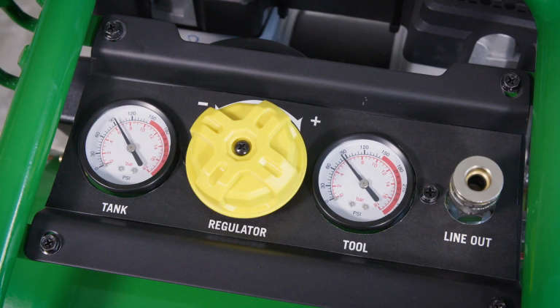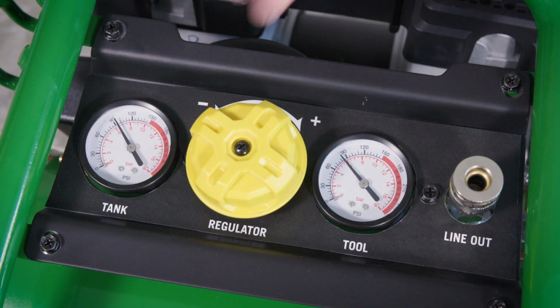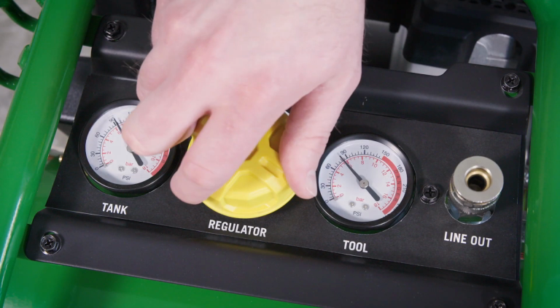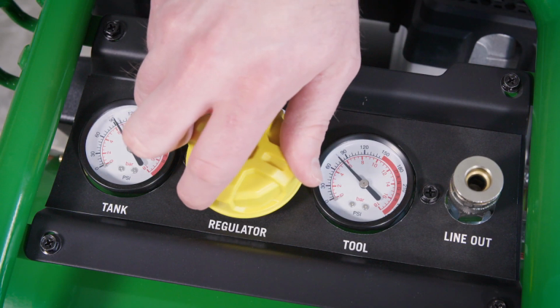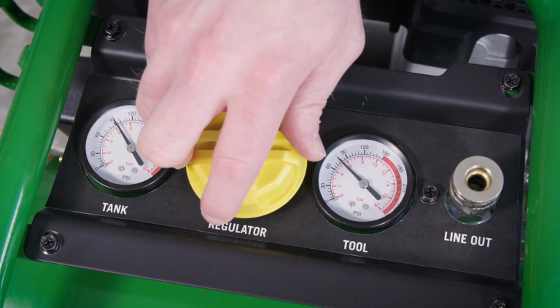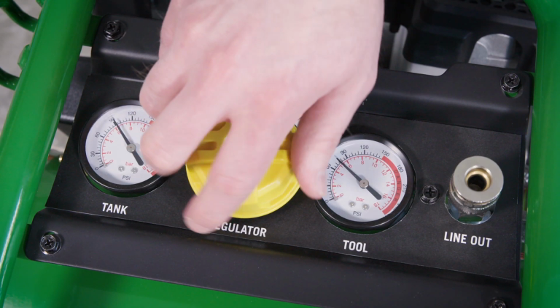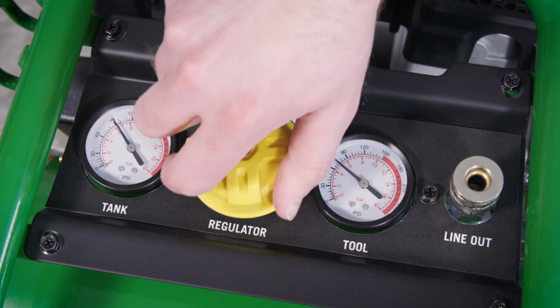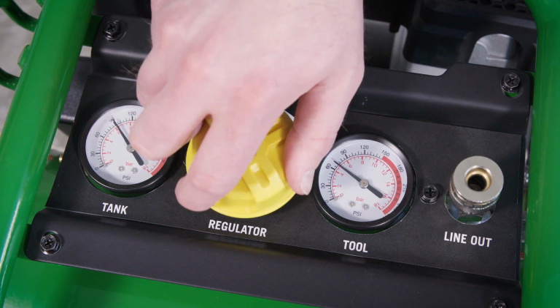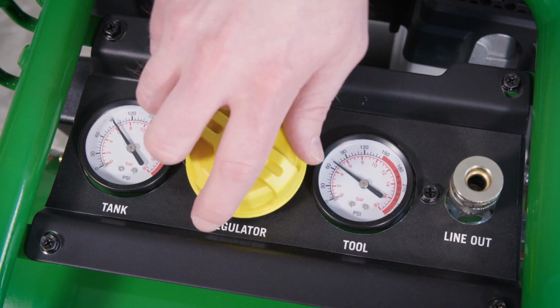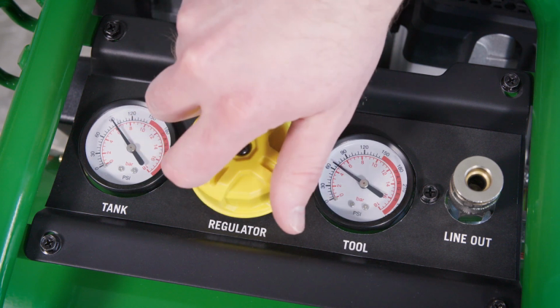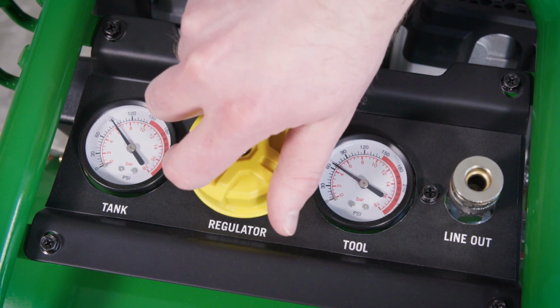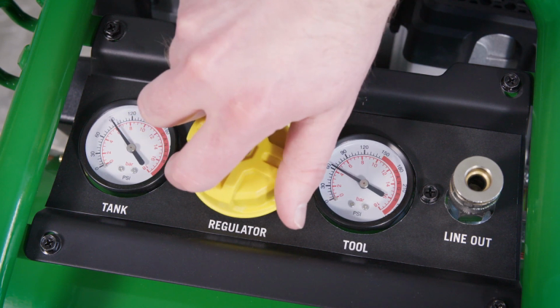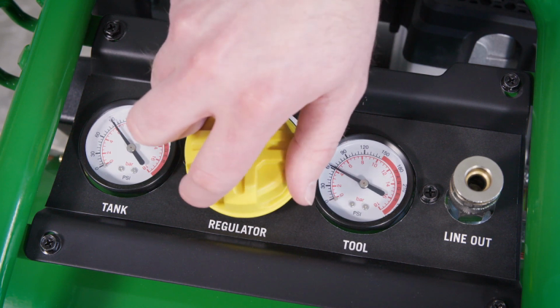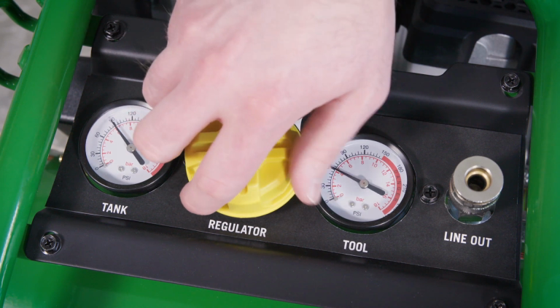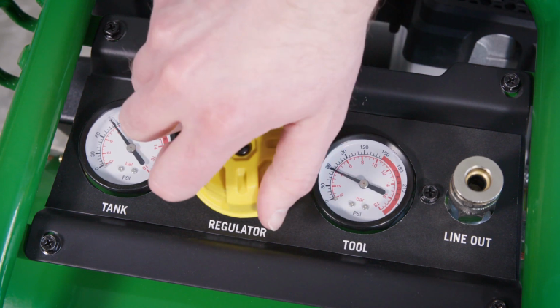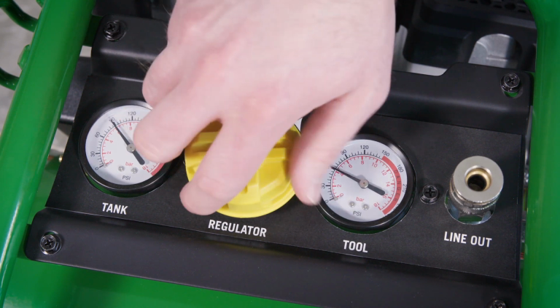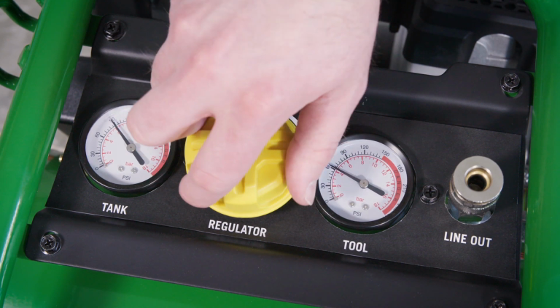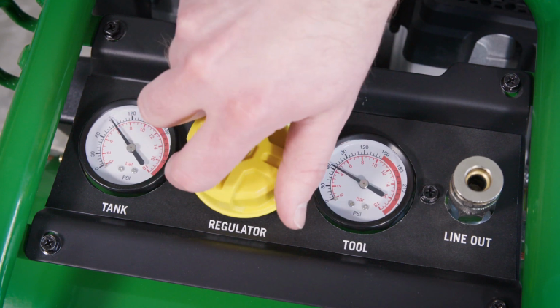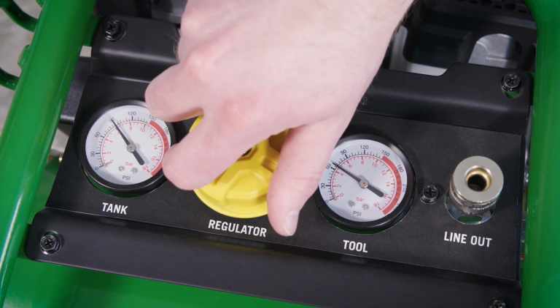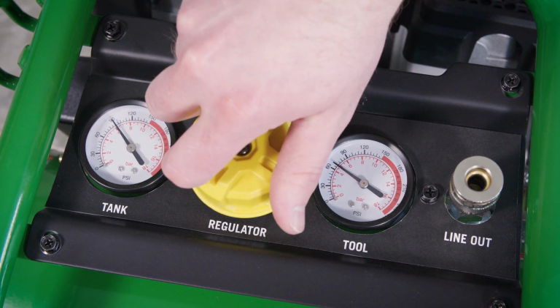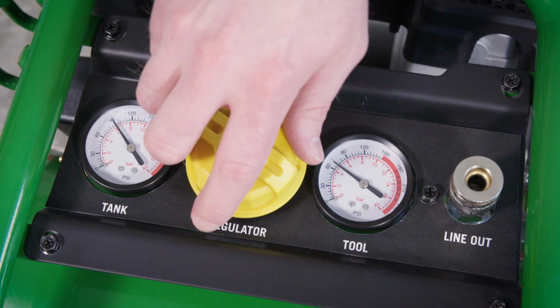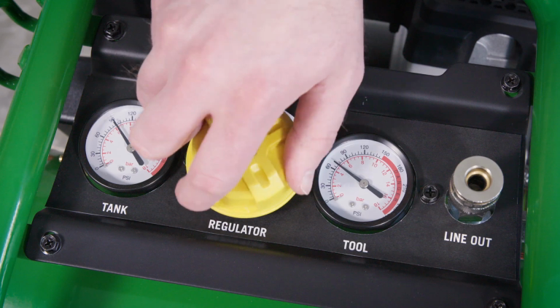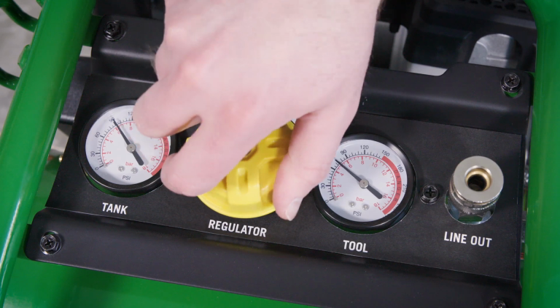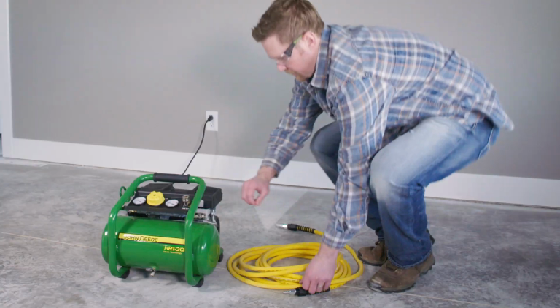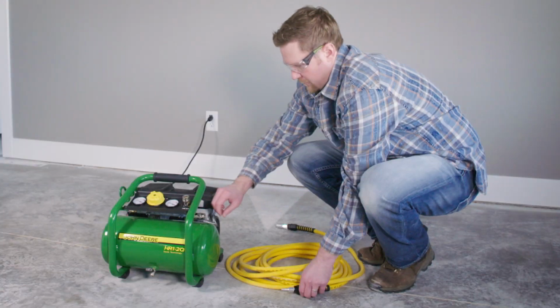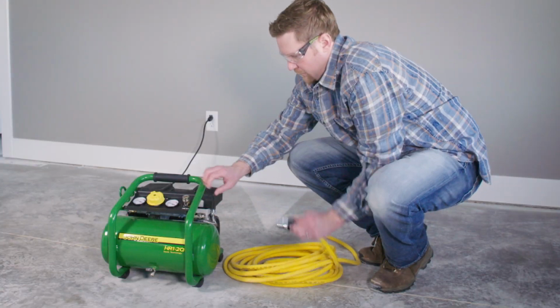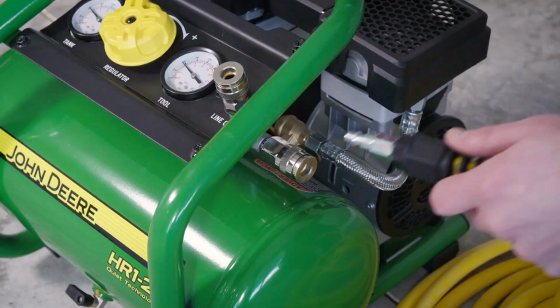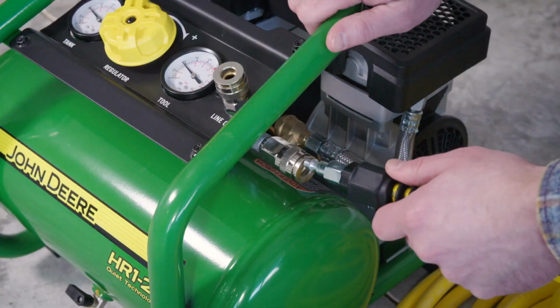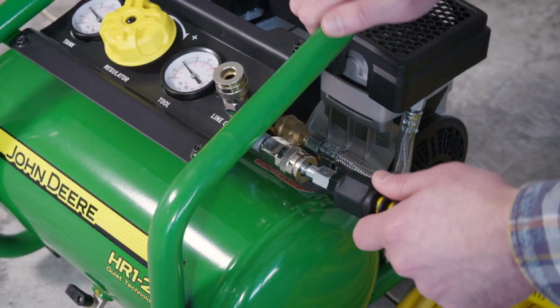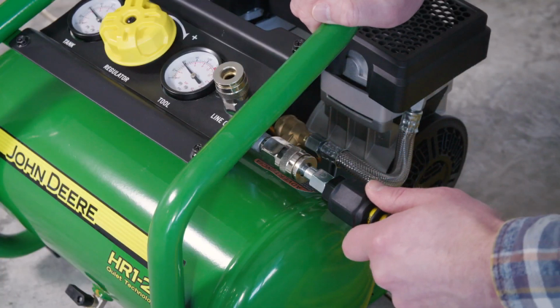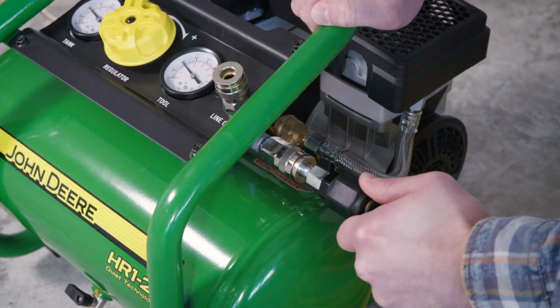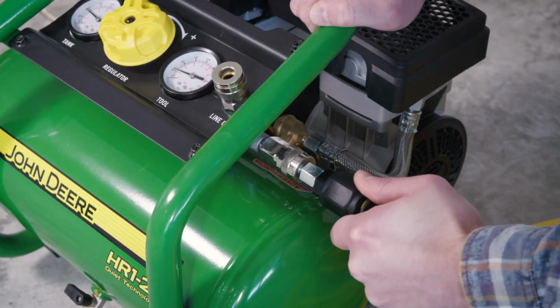Set pressure by adjusting the pressure regulator knob counterclockwise for less pressure and clockwise for more pressure. Connect the air hose to the quick connect coupler and you are ready to go.